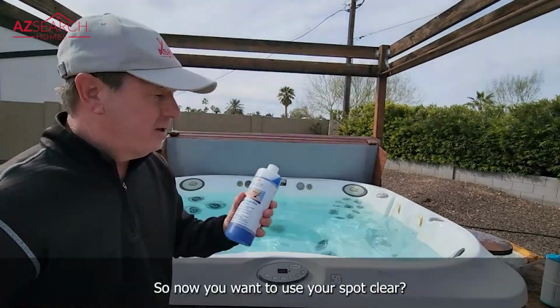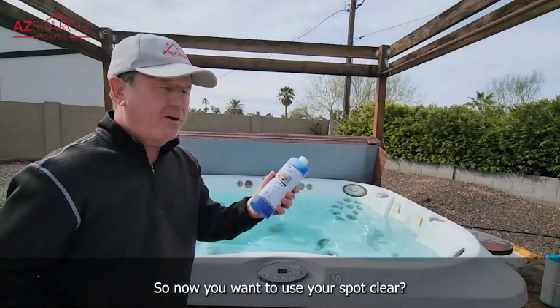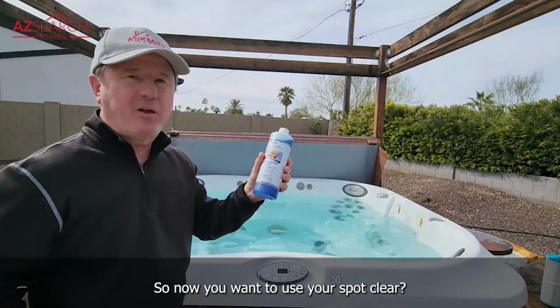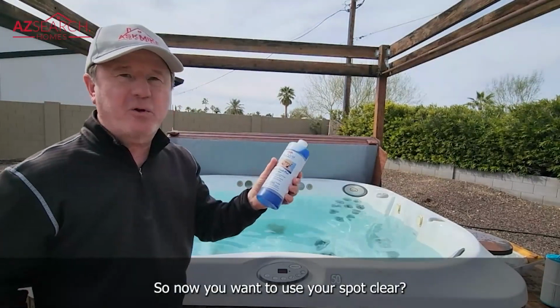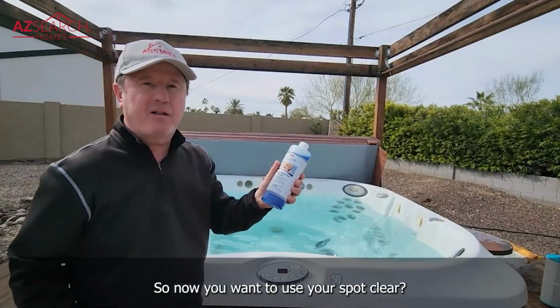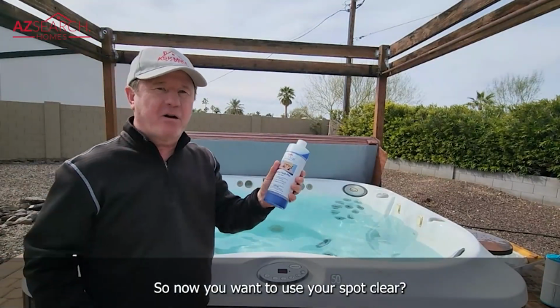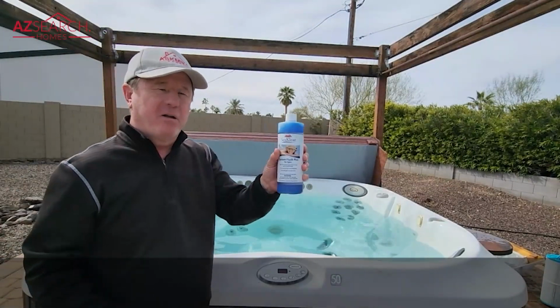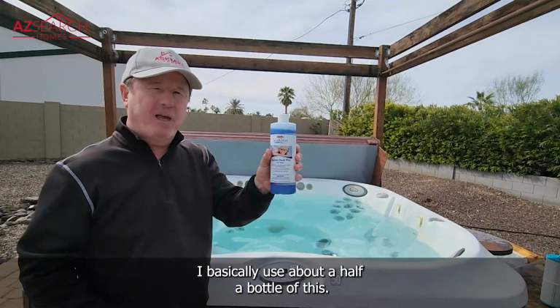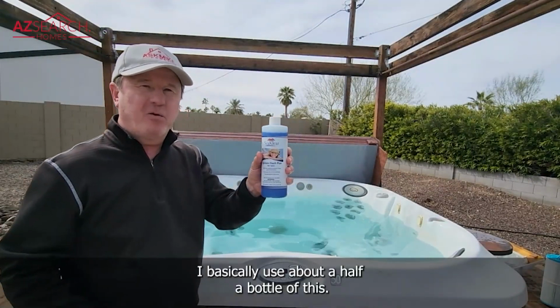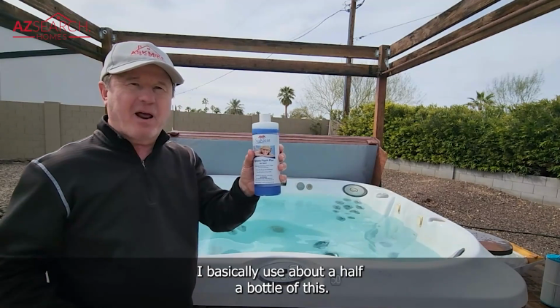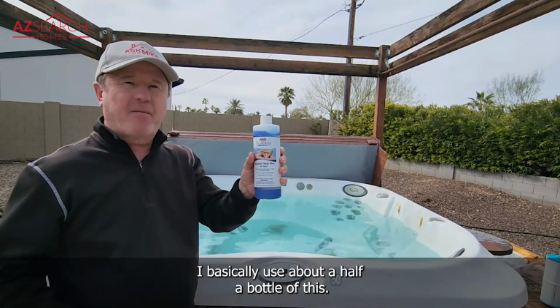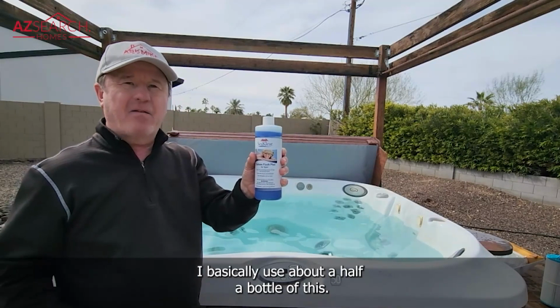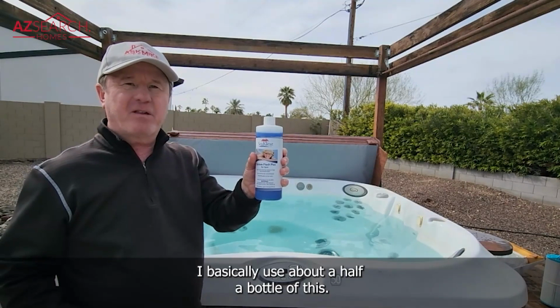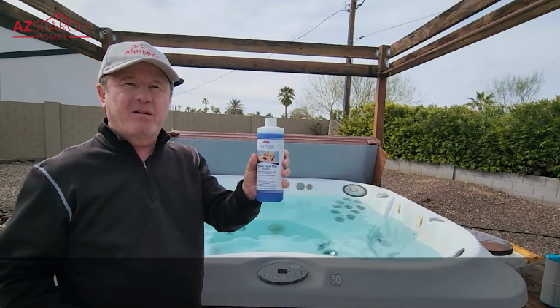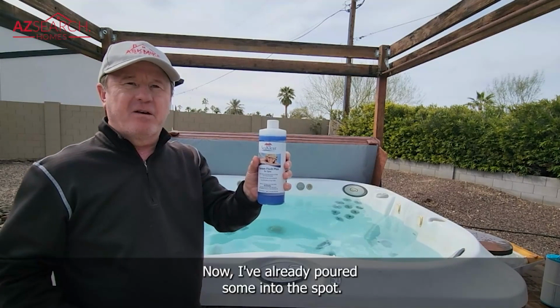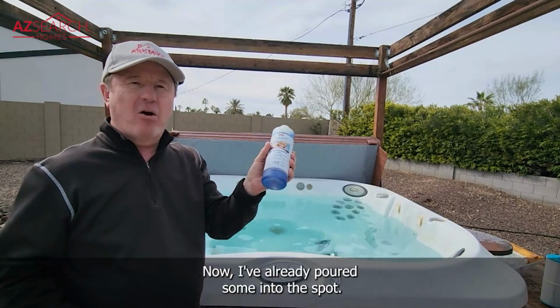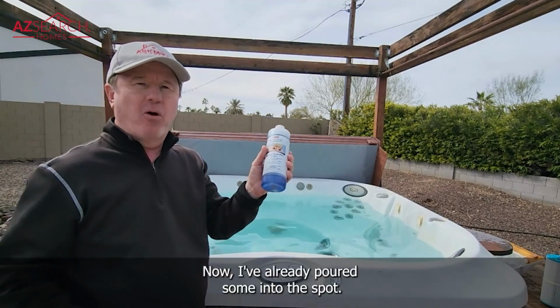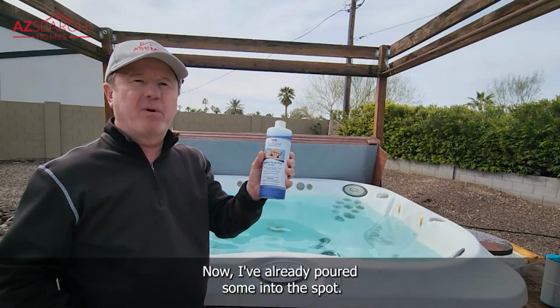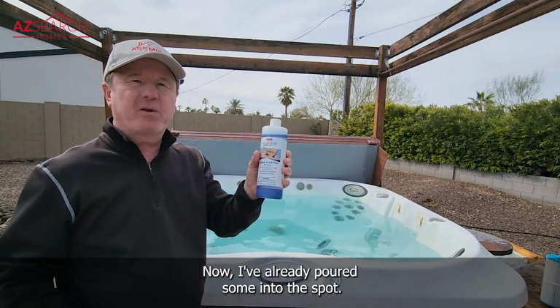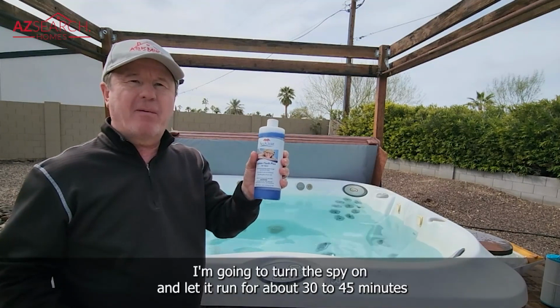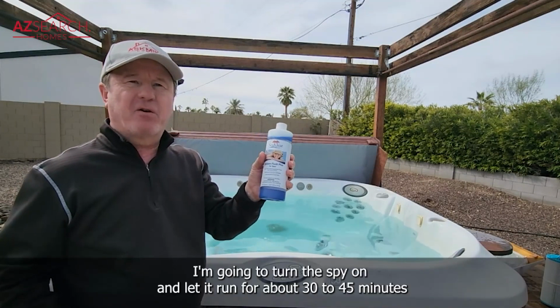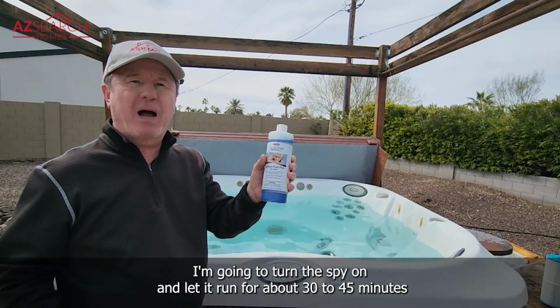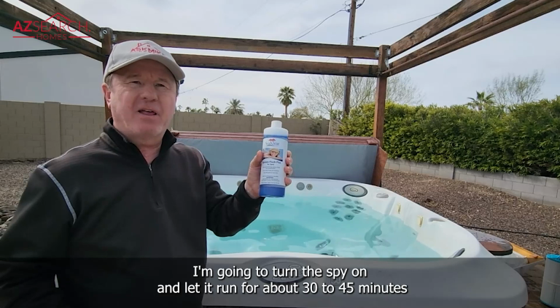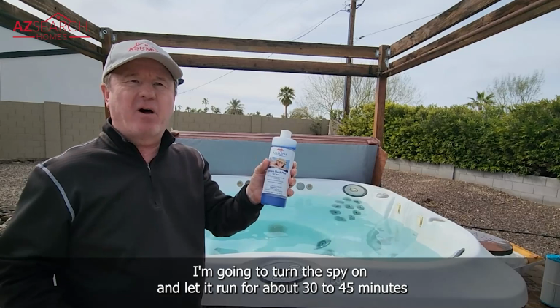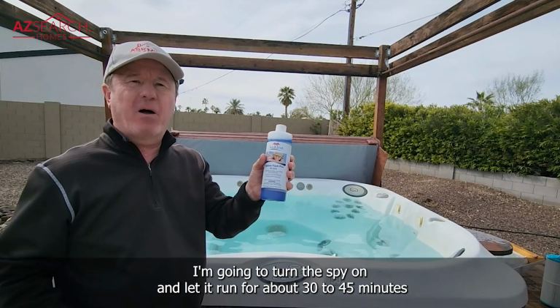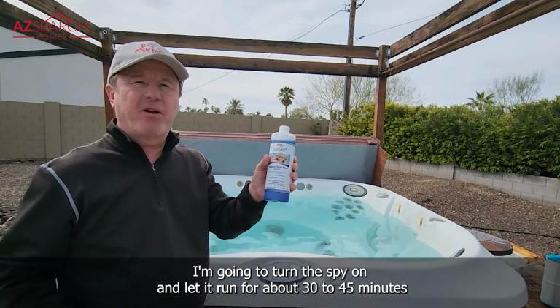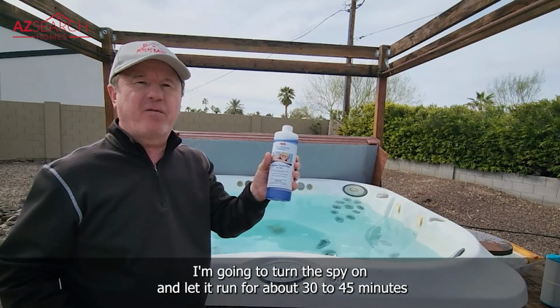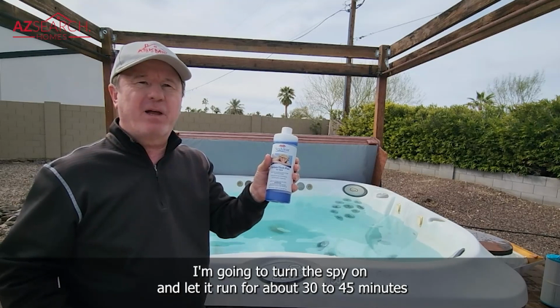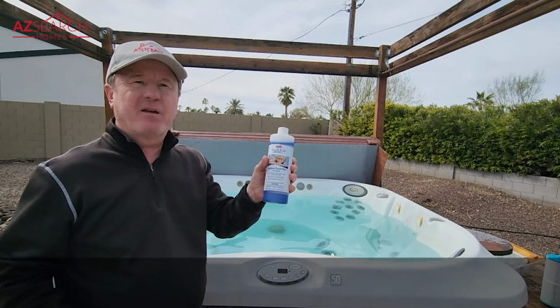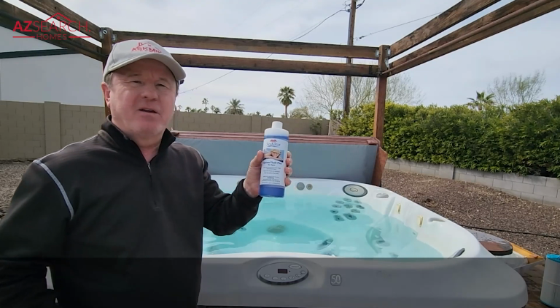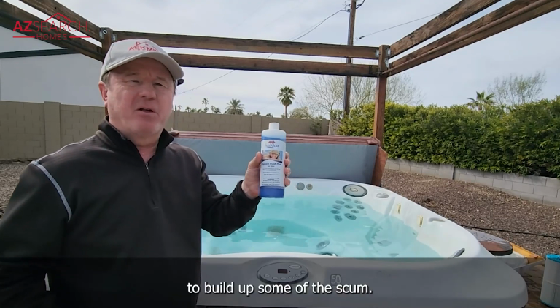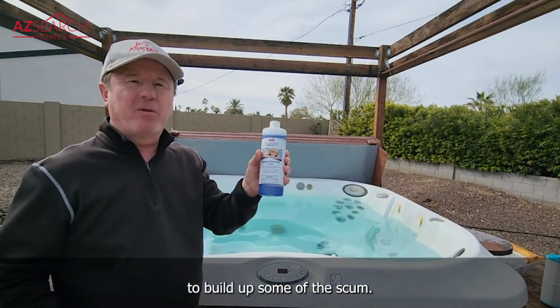Now you want to use your spa clear. I basically use about half a bottle of this. I've already poured some into the spa and I'm going to turn the spa on and let it run for about 30 to 45 minutes to build up some of the scum.